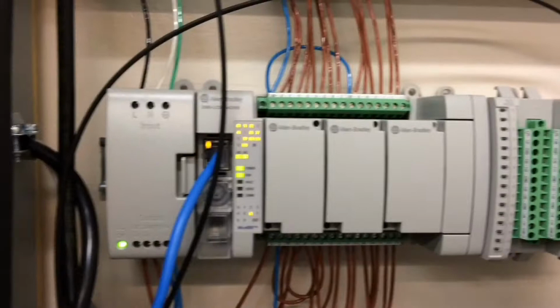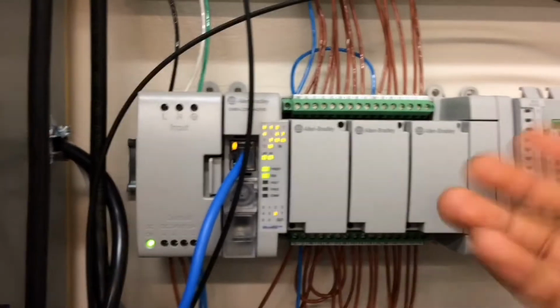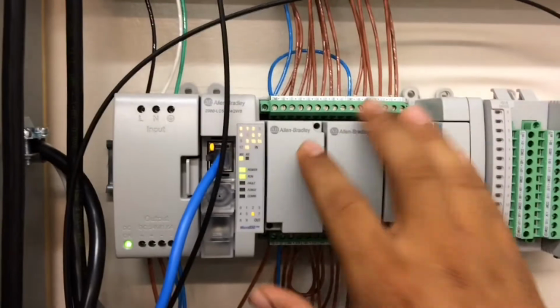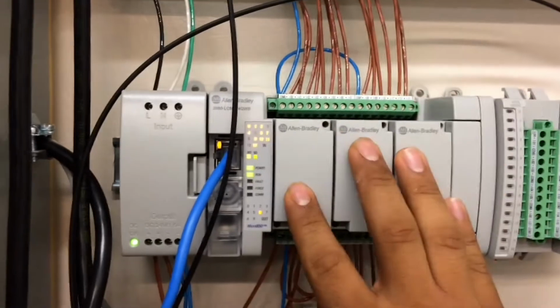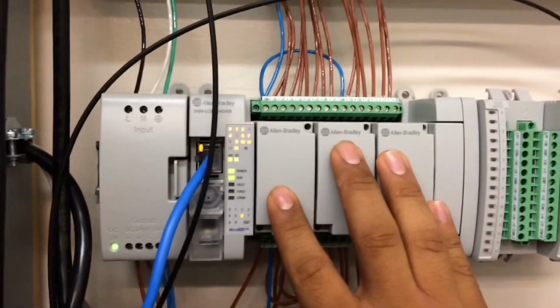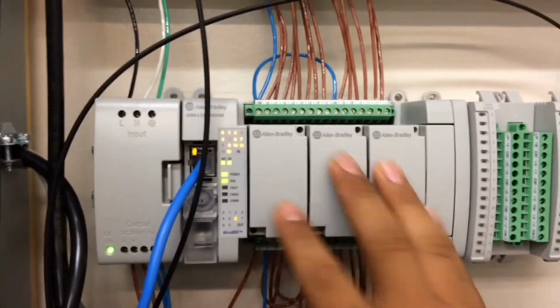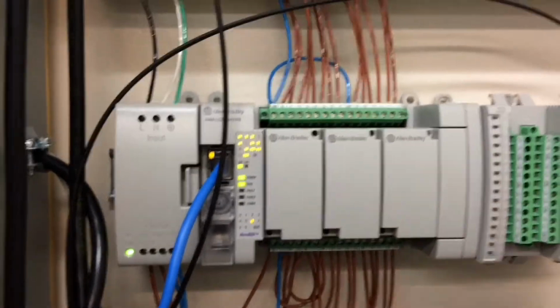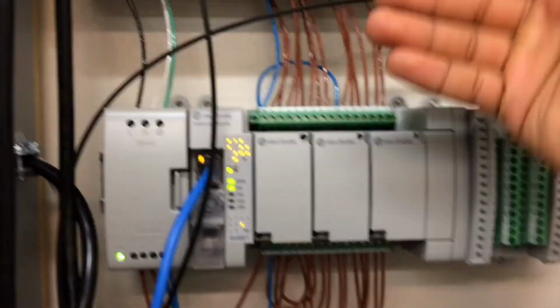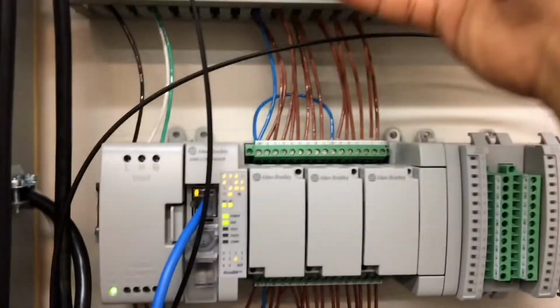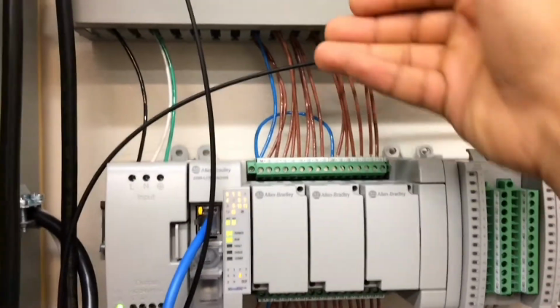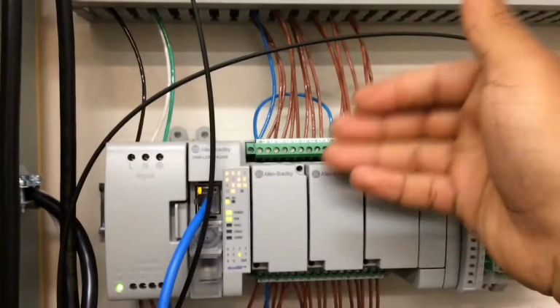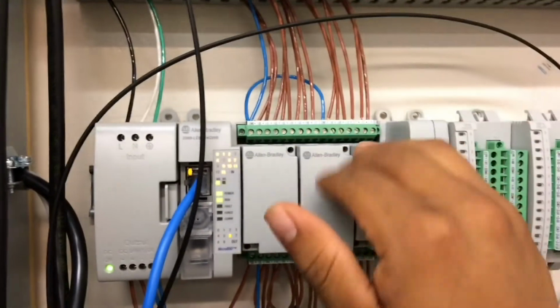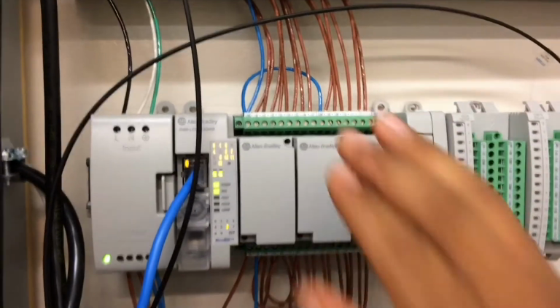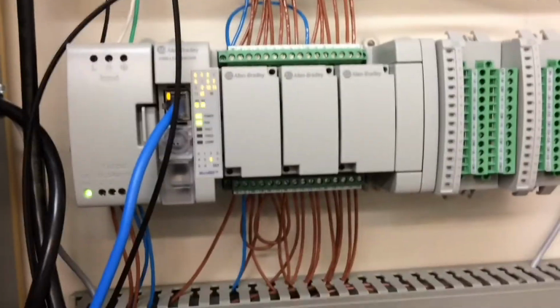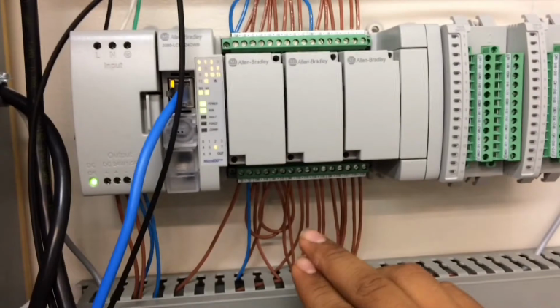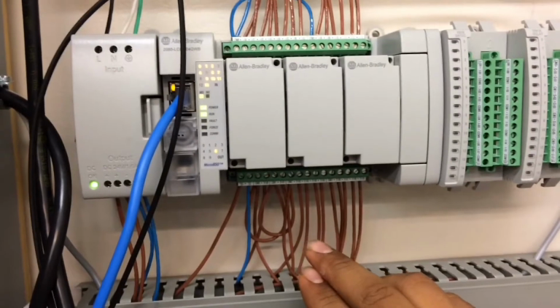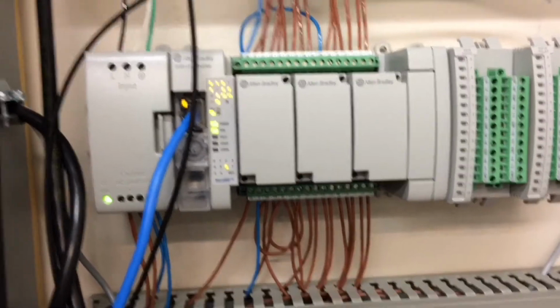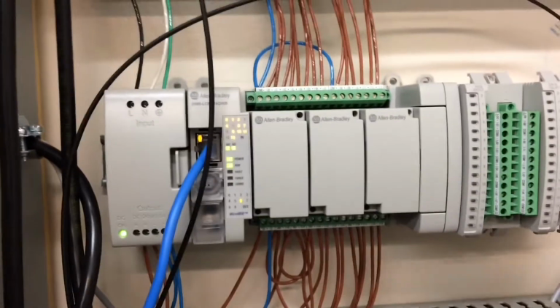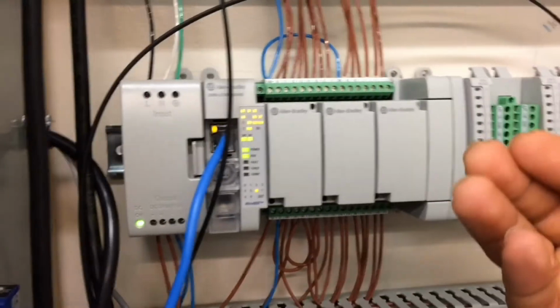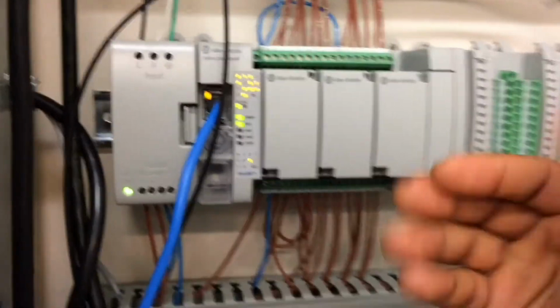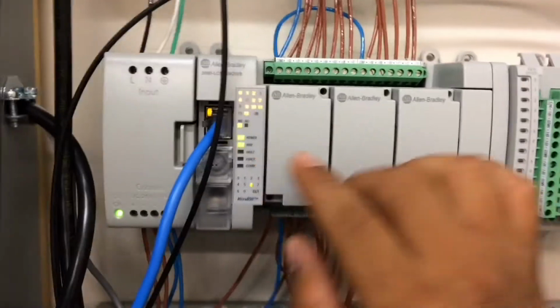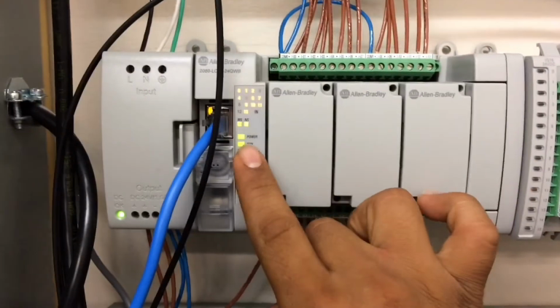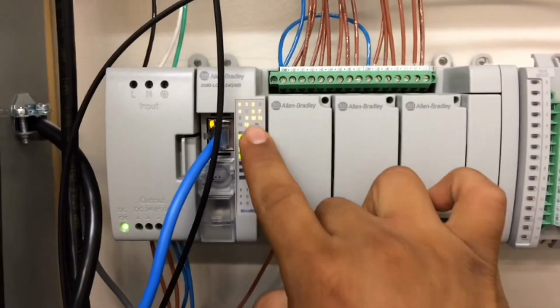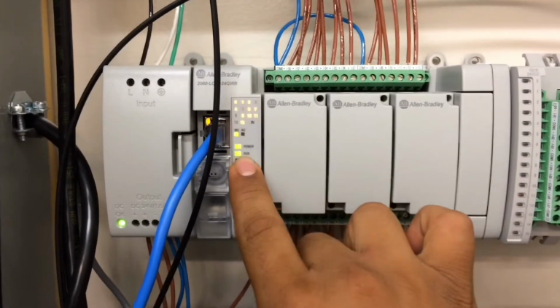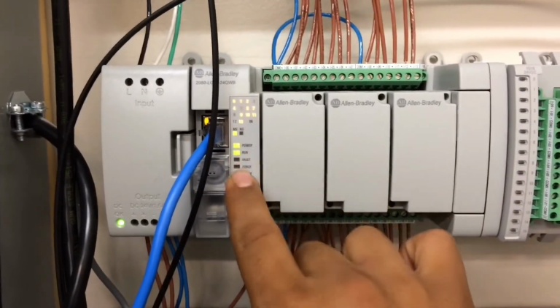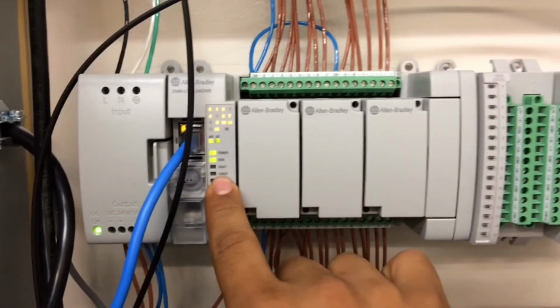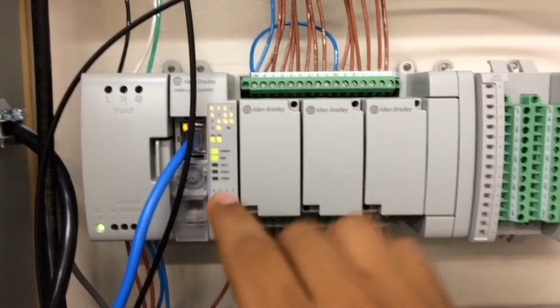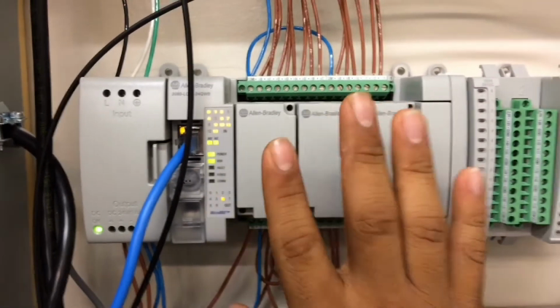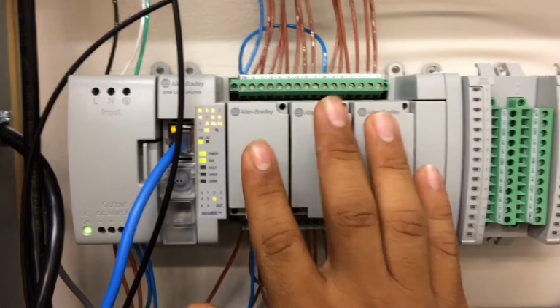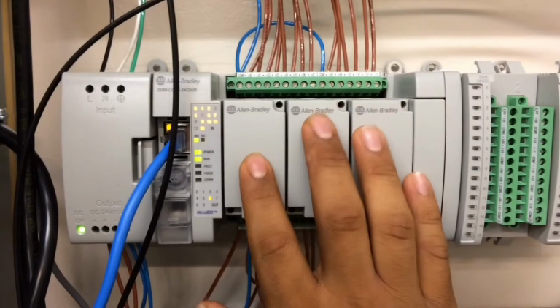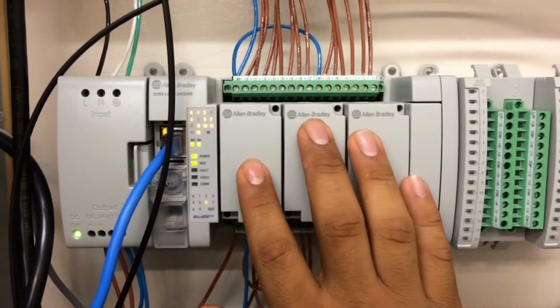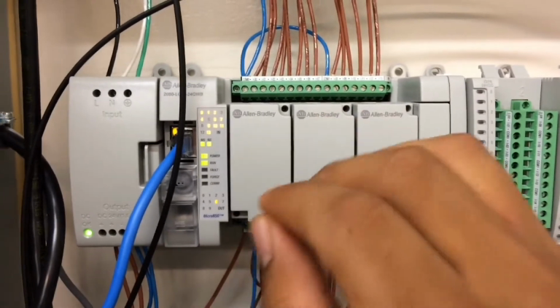Here is one that's functioning right now. I'm bringing in power to my inputs and my output side, and as you can see there's no more fault.